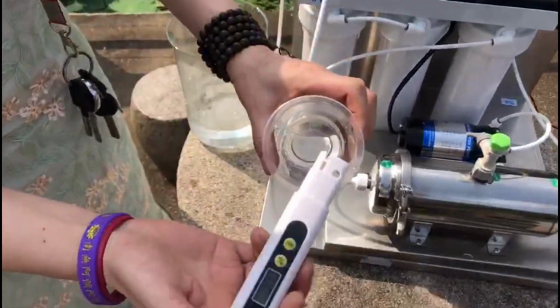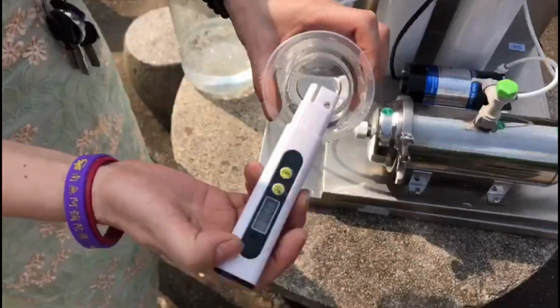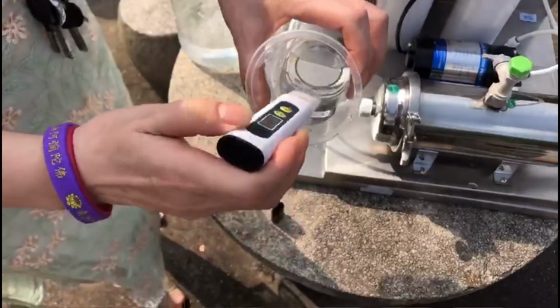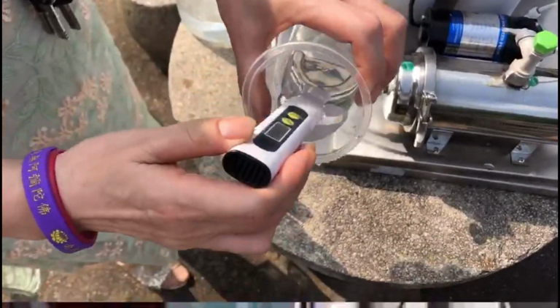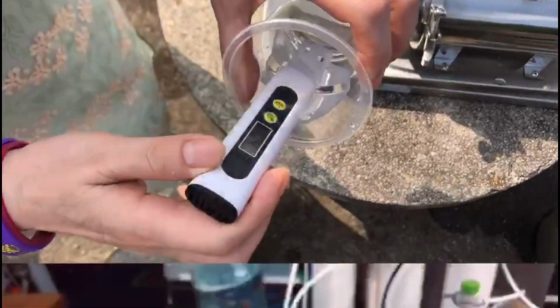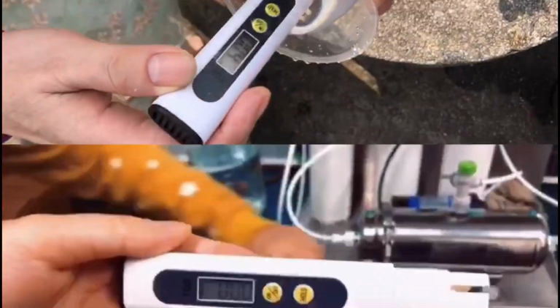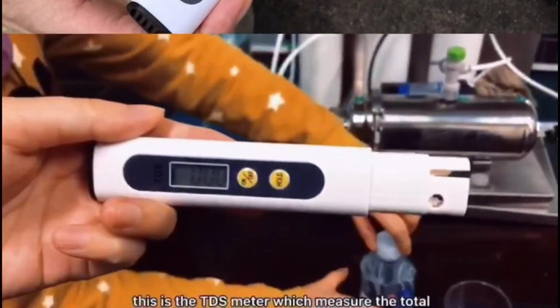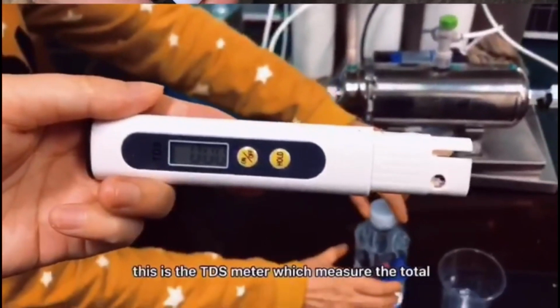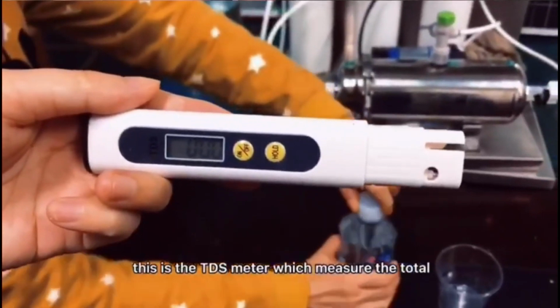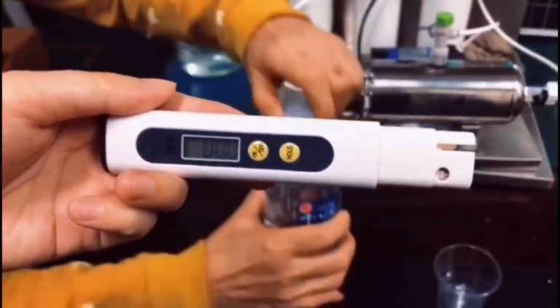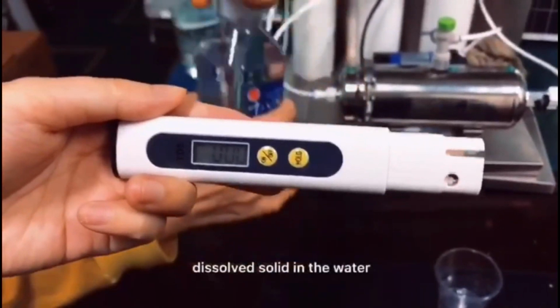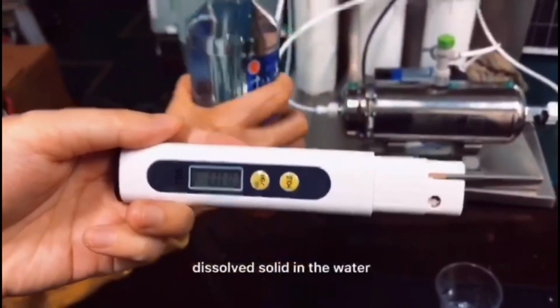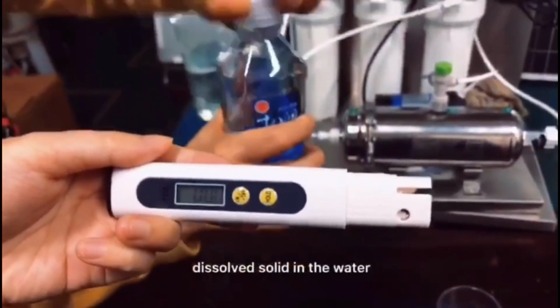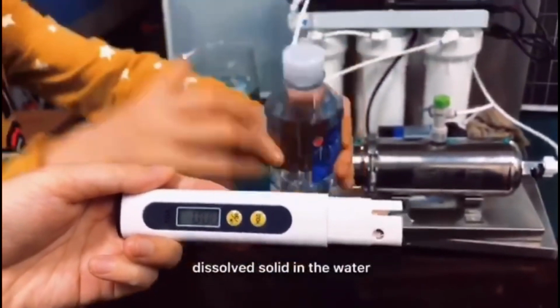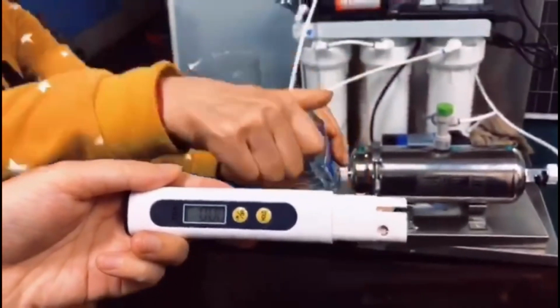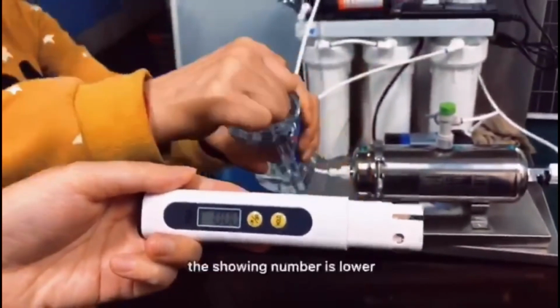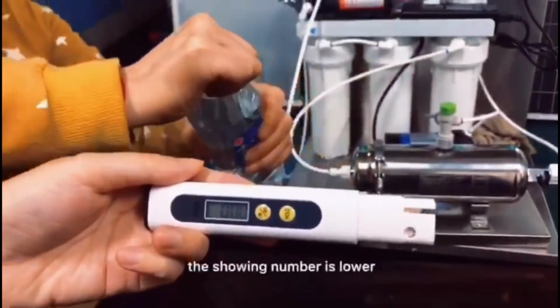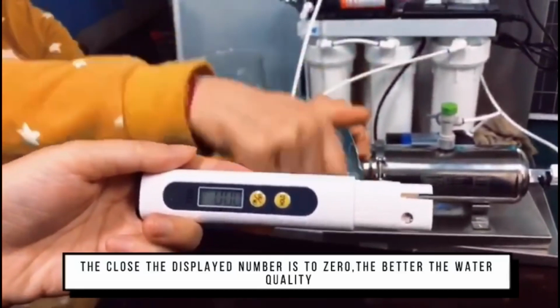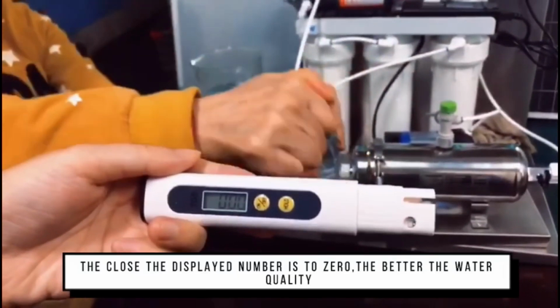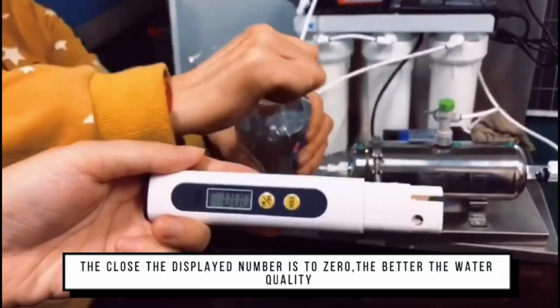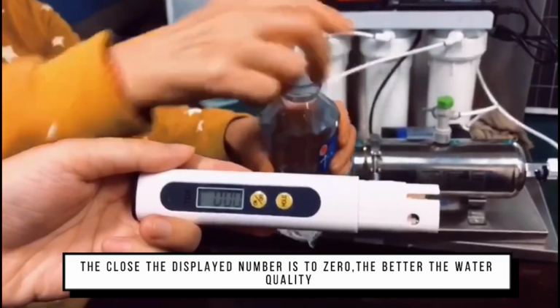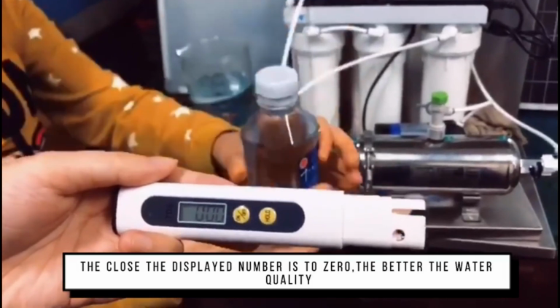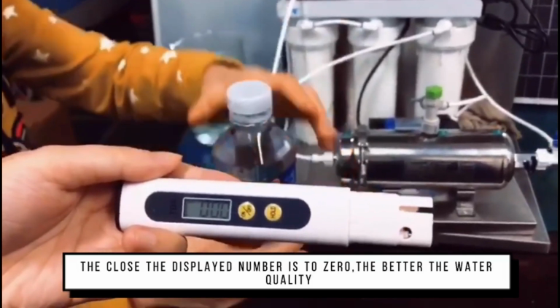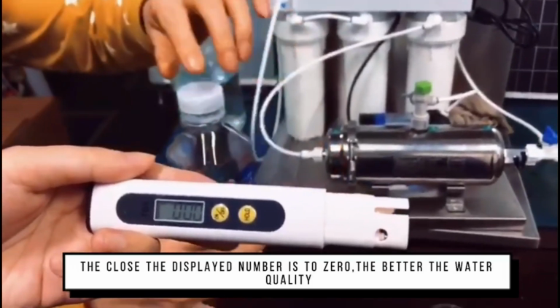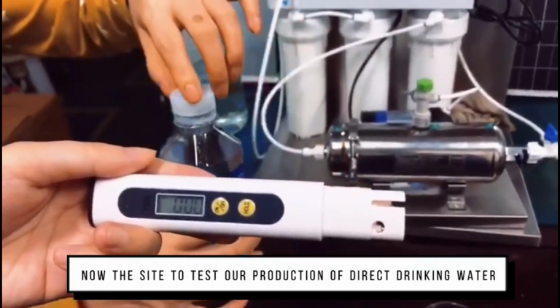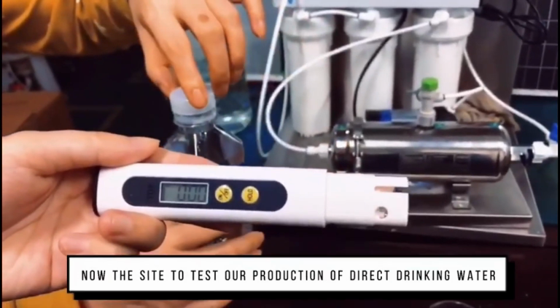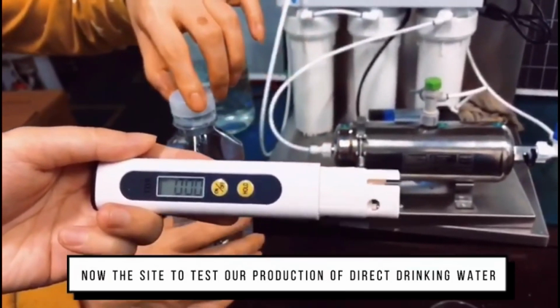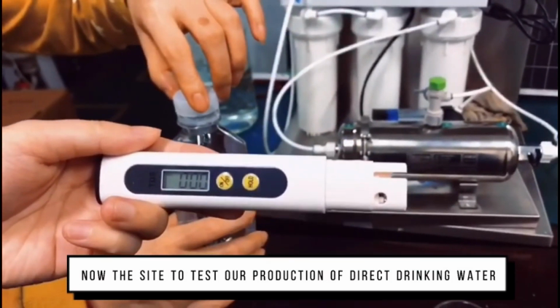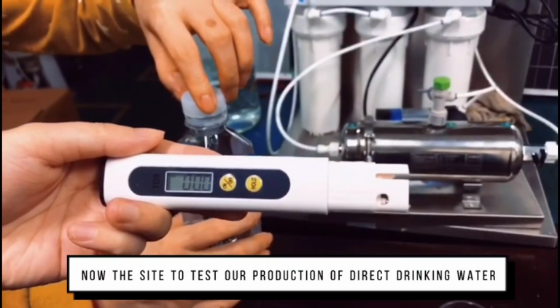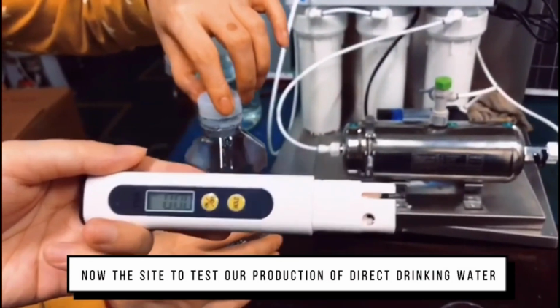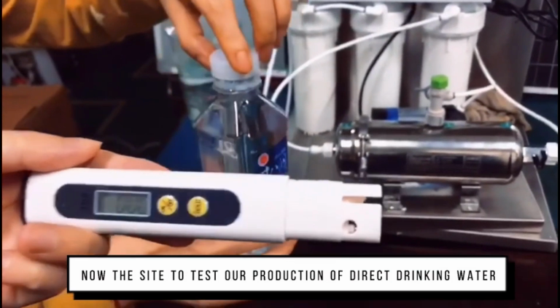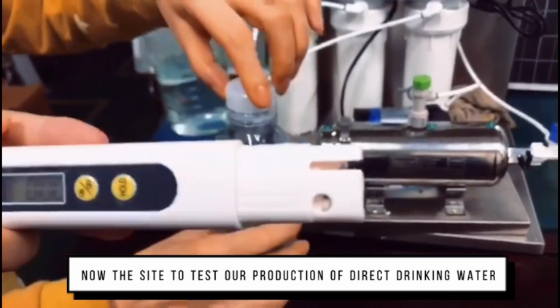This is the TDS meter which measures the total dissolved solids in the water. The showing number is lower, which means the water's quality is better. So let's test it and compare it.